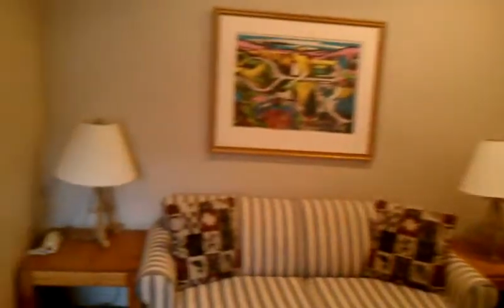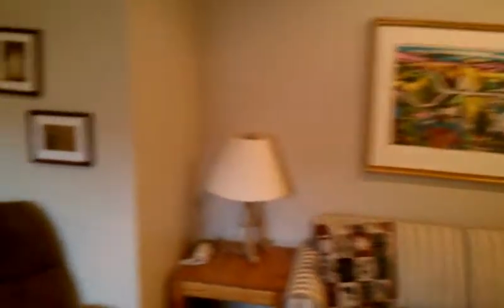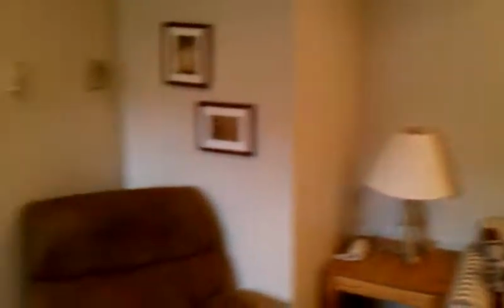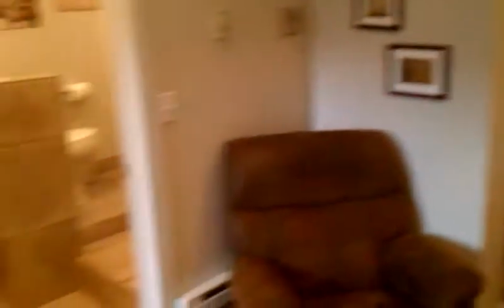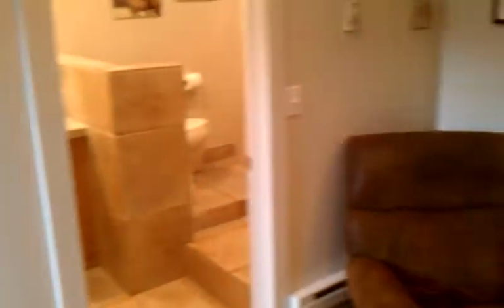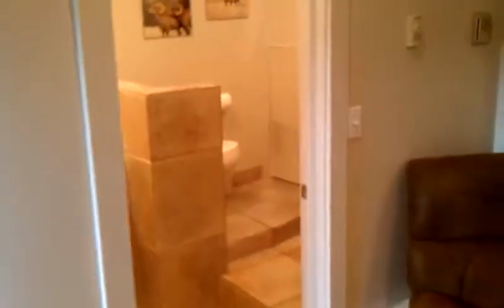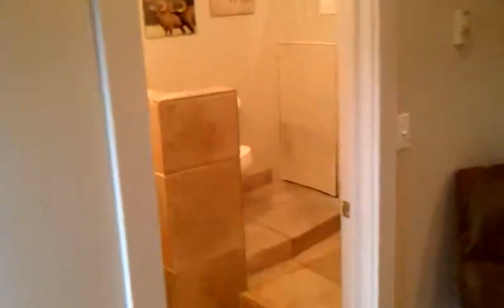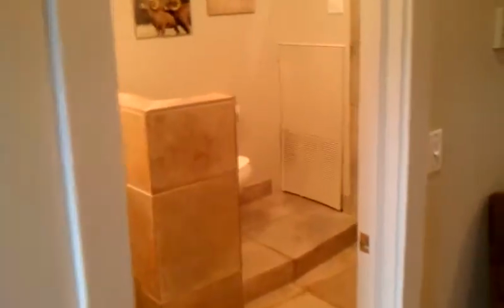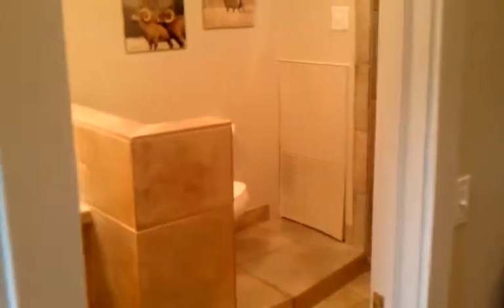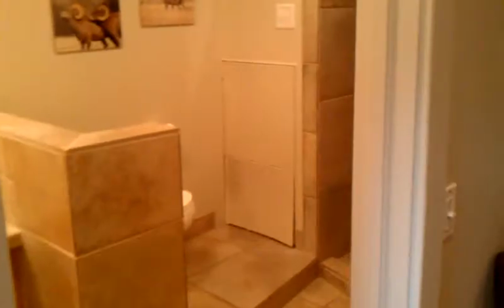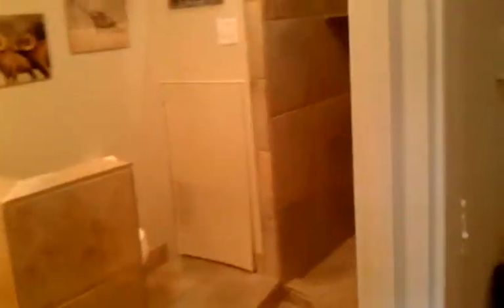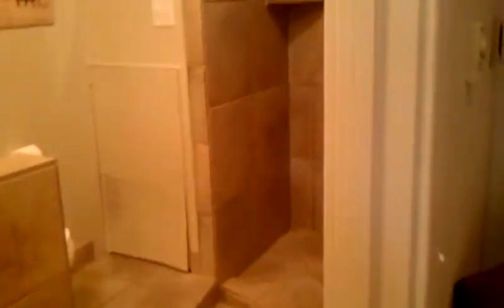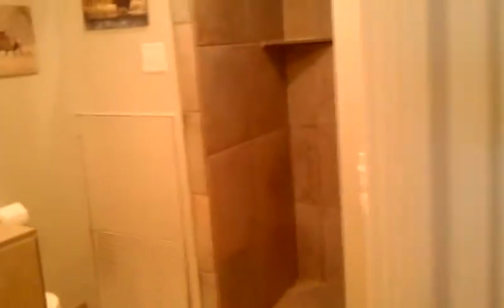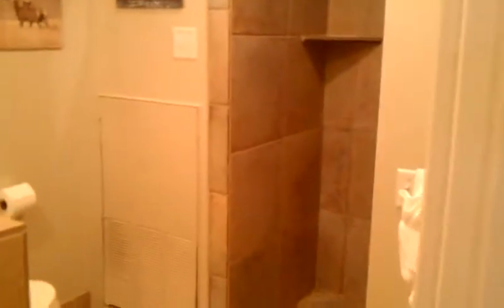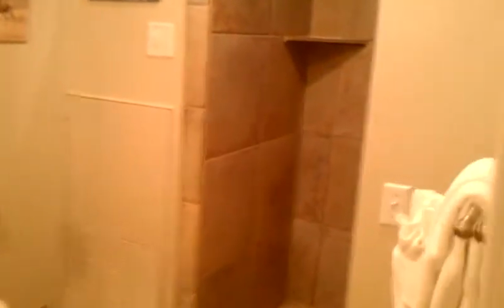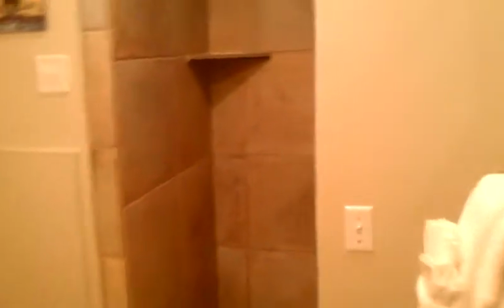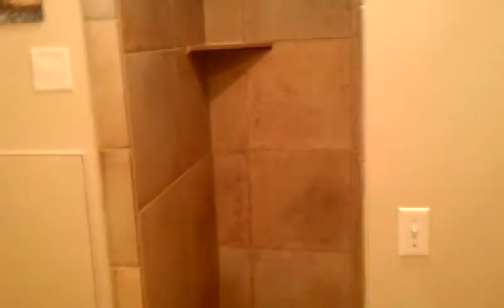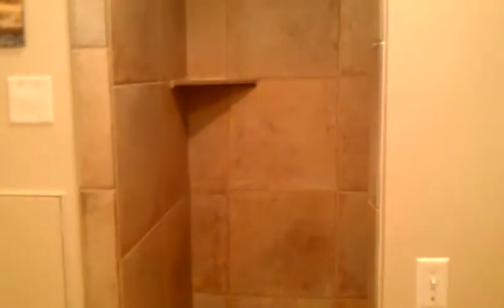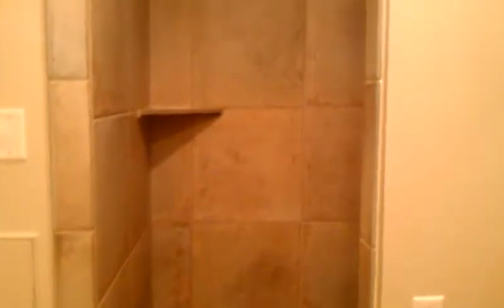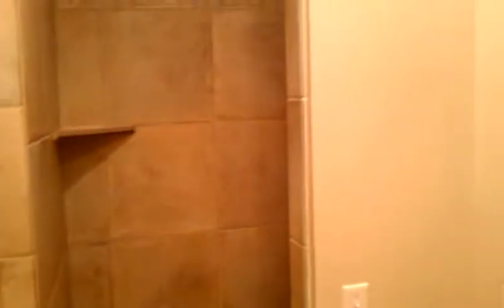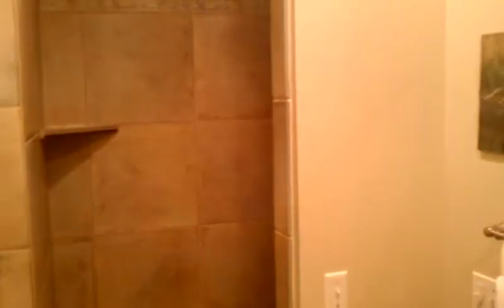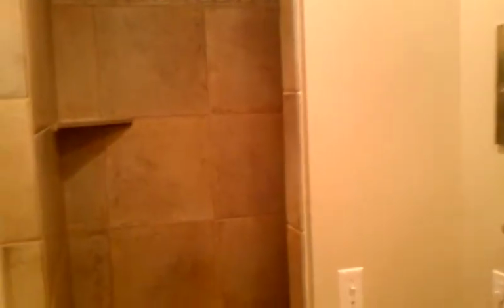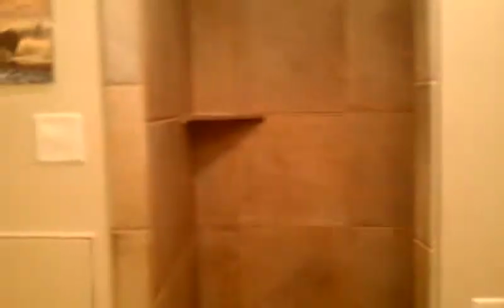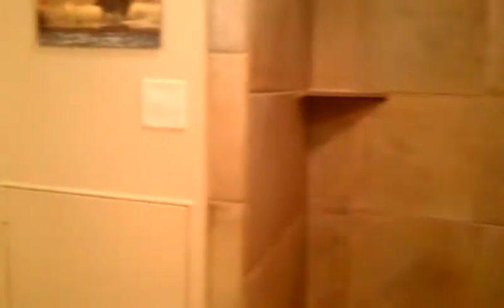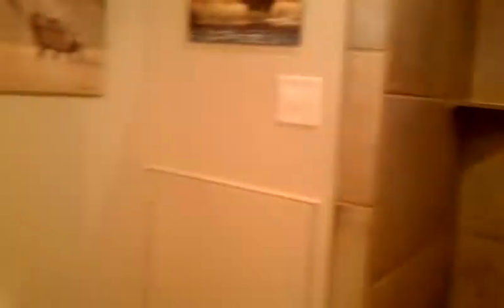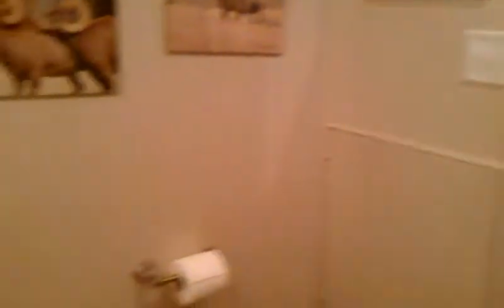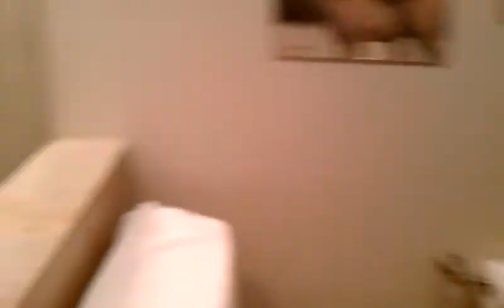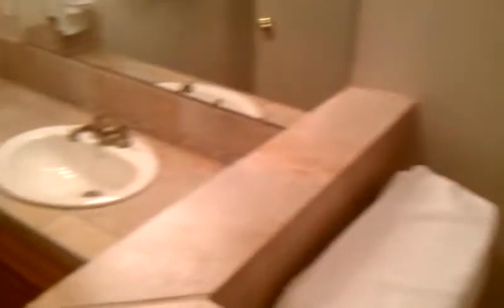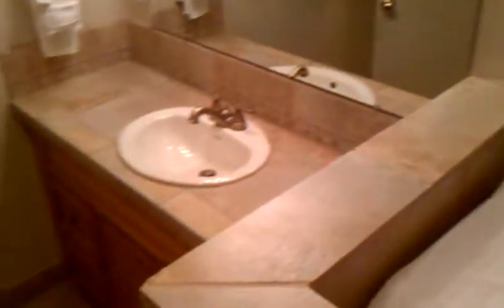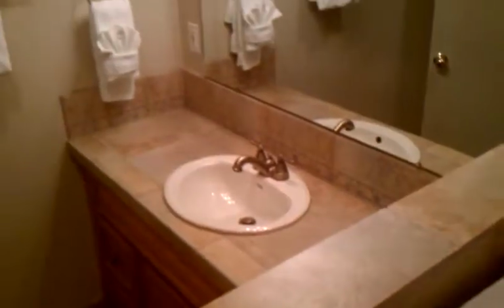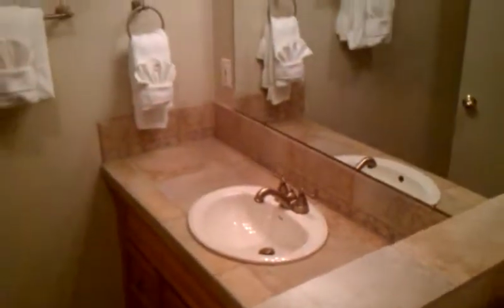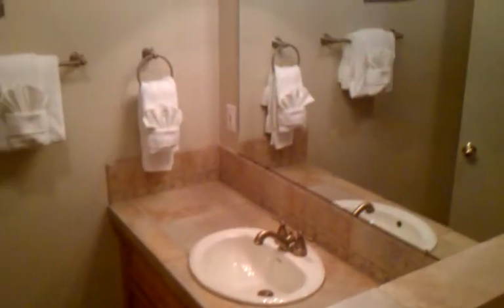Here's another bathroom — this one's been redone, done very, very well. Nice walk-in shower and sink.